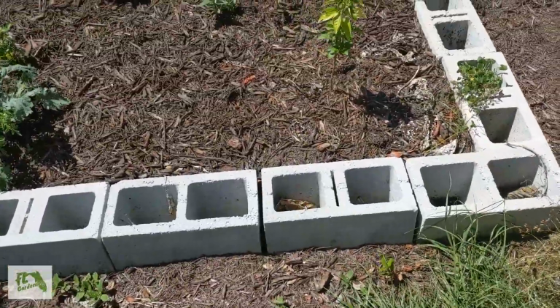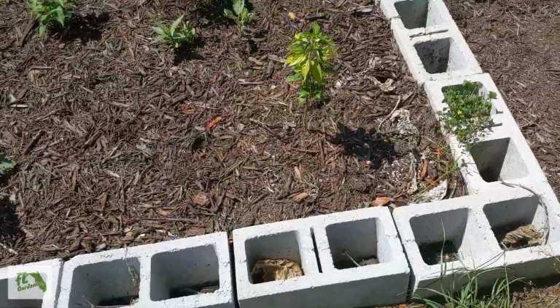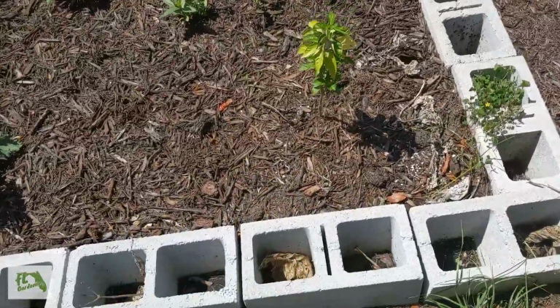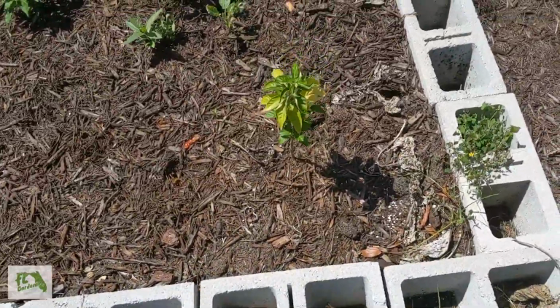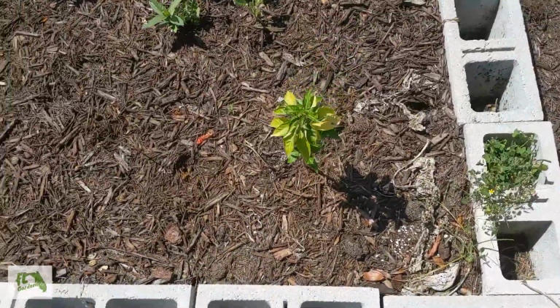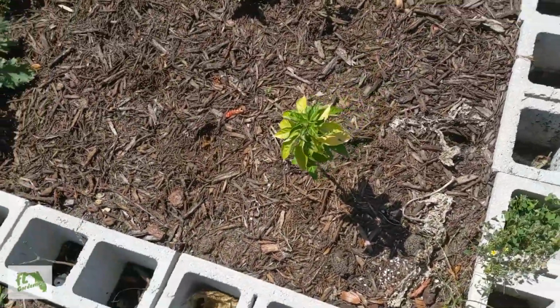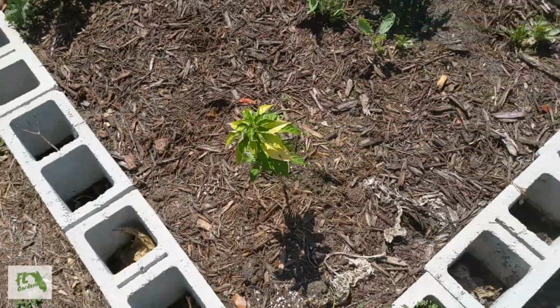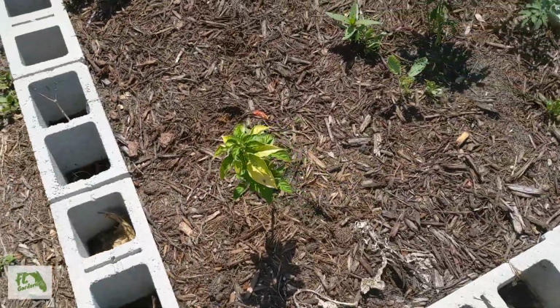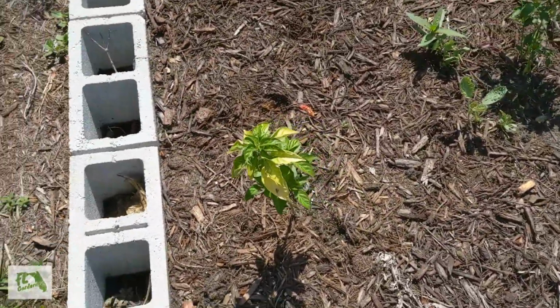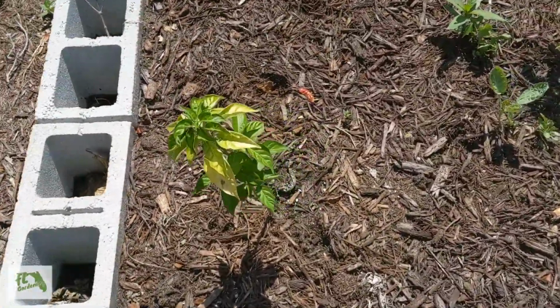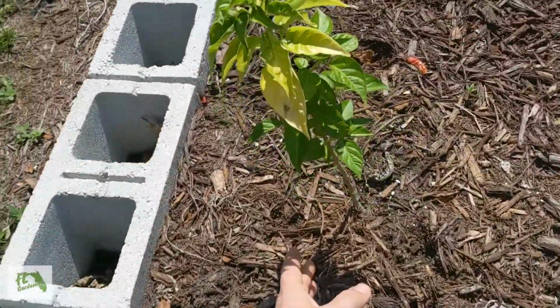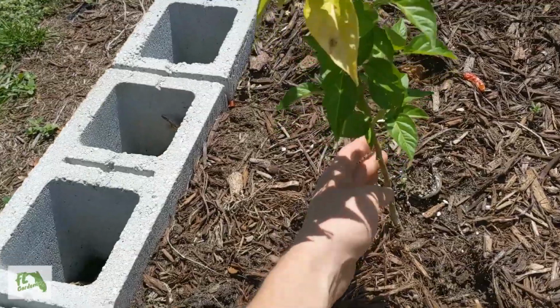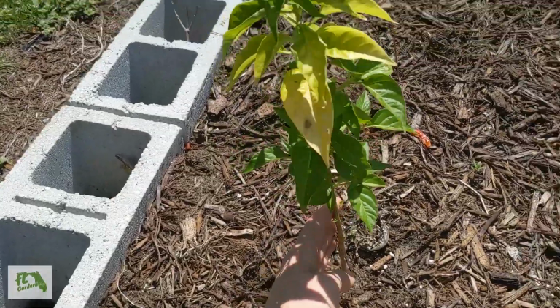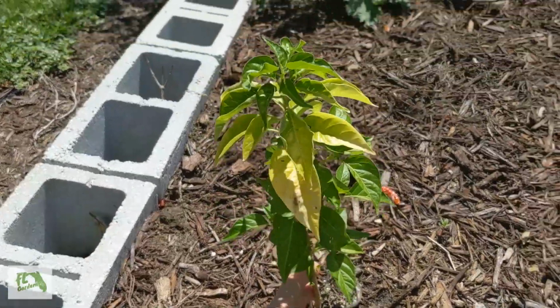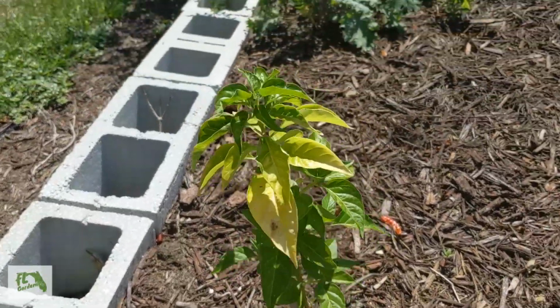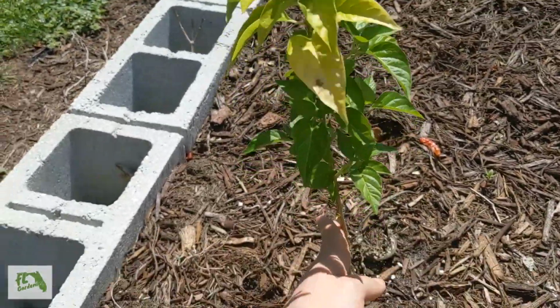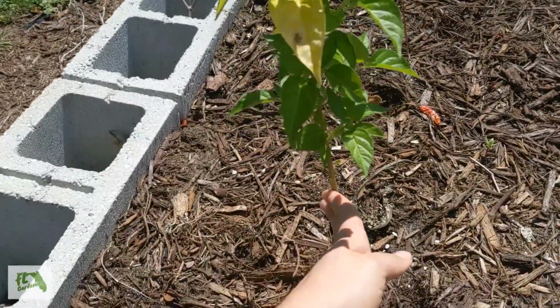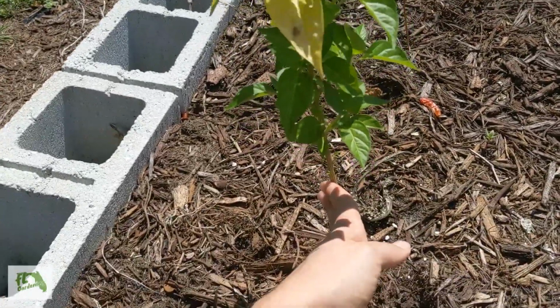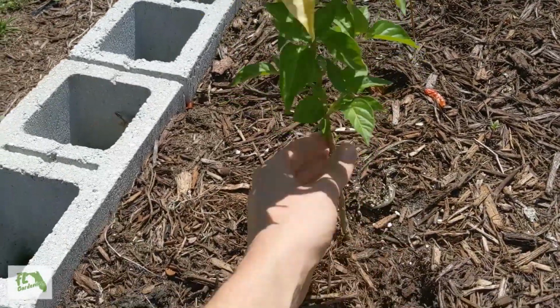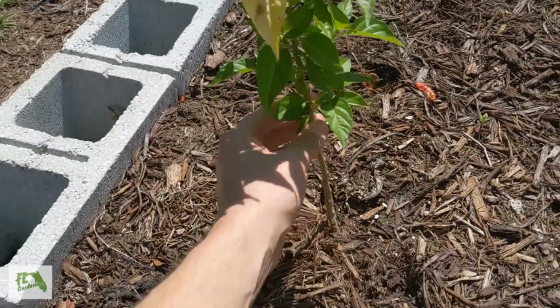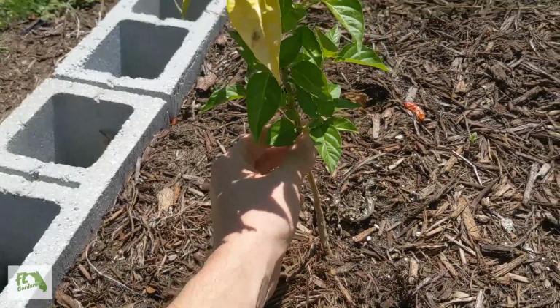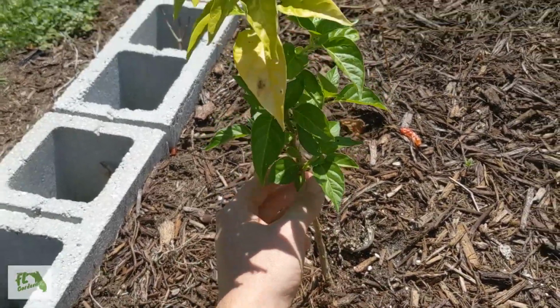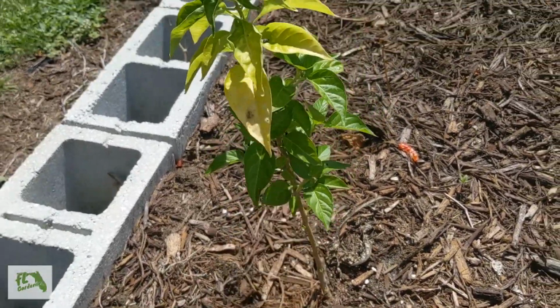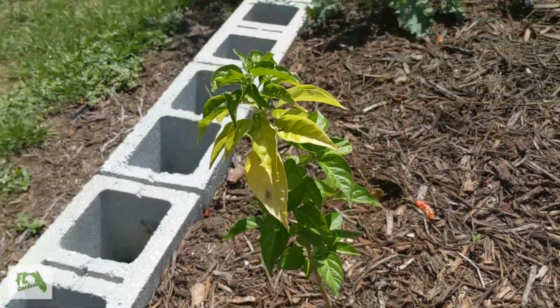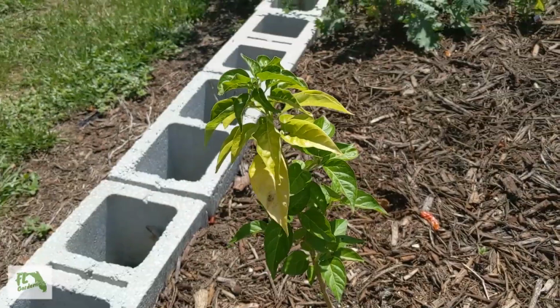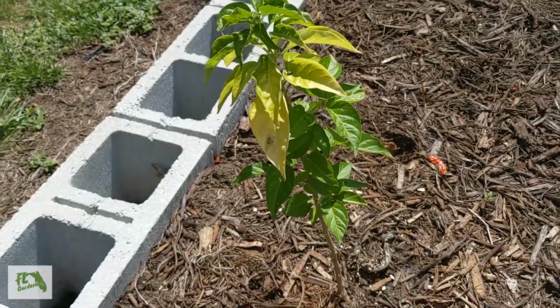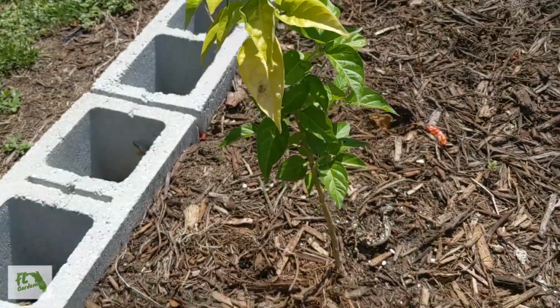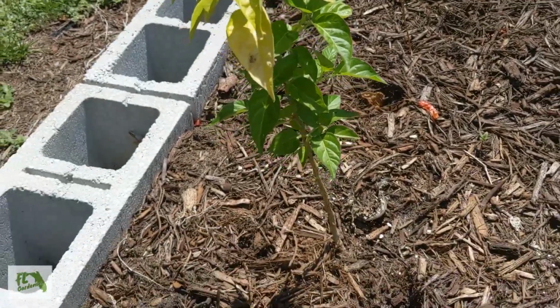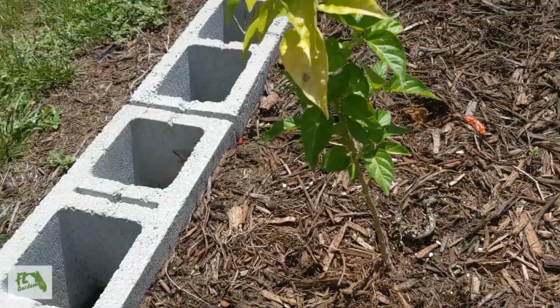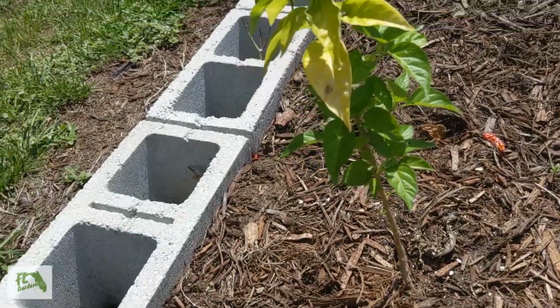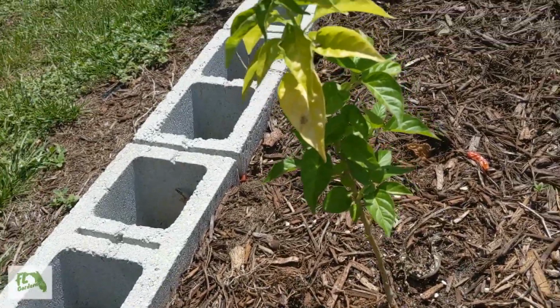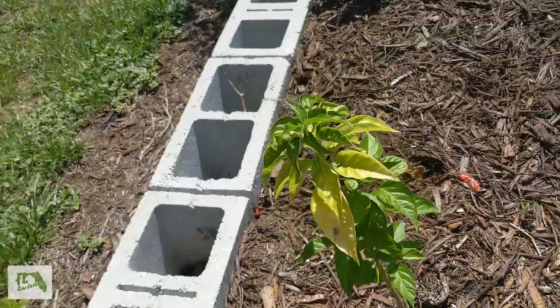Over here we've got some peppers. I finally planted this one into the ground — it was in a pot for the longest time. This is some sort of Thai pepper; I'm not exactly sure of the variety, we got it from a buddy of ours. It seems to be doing alright.